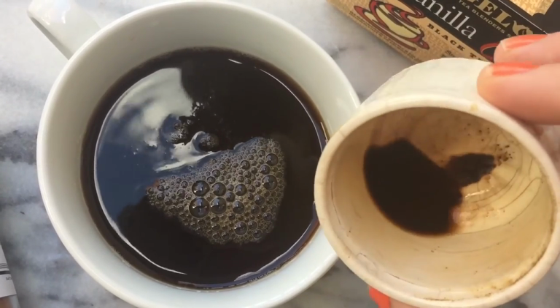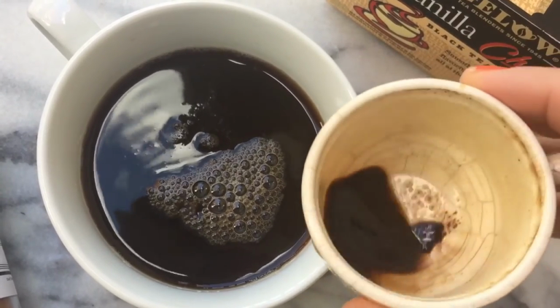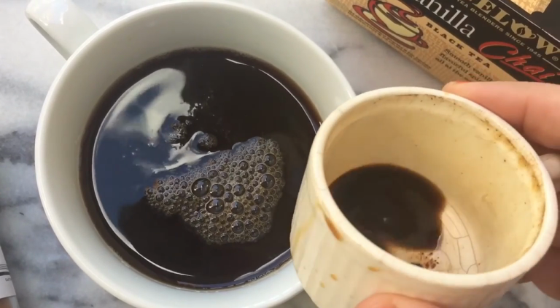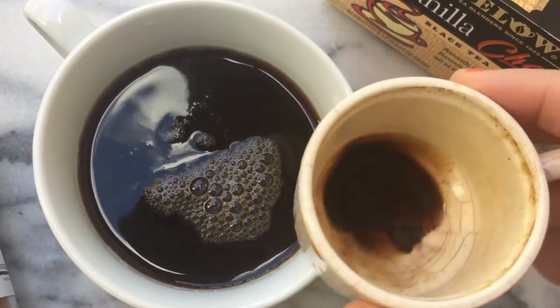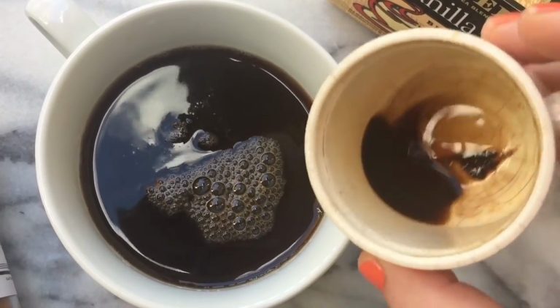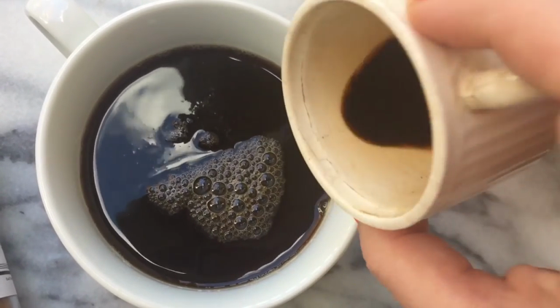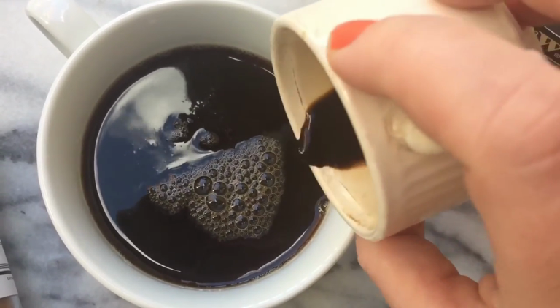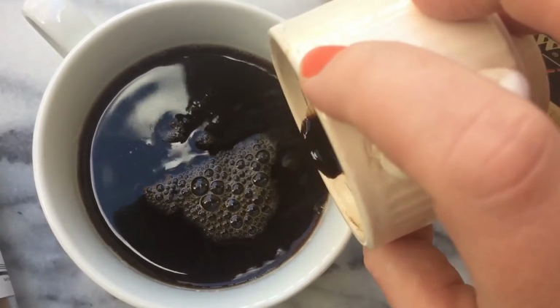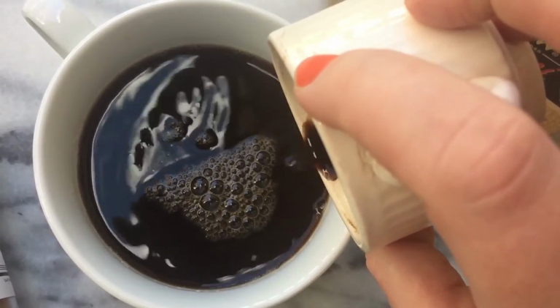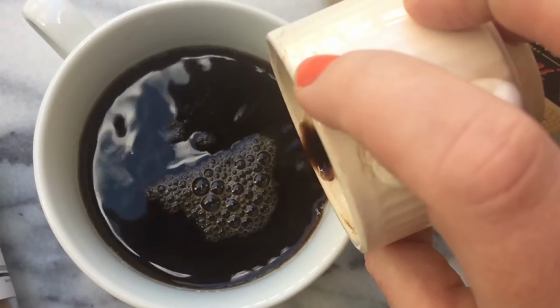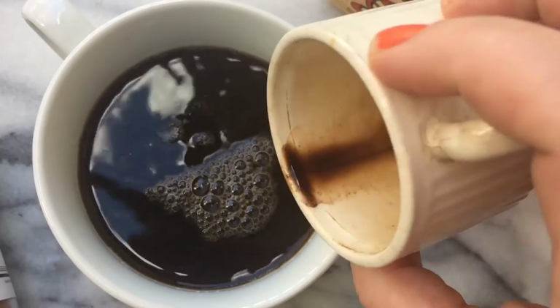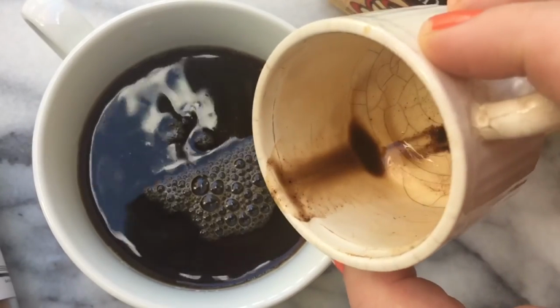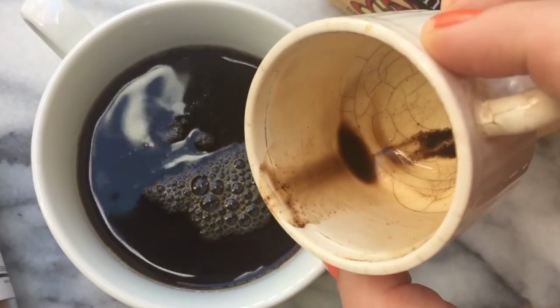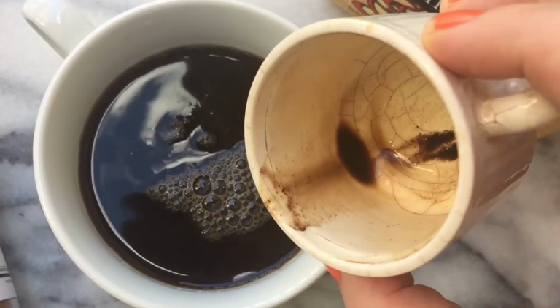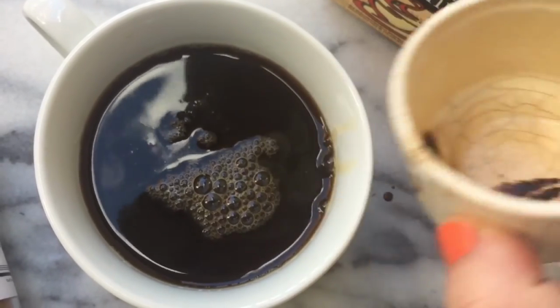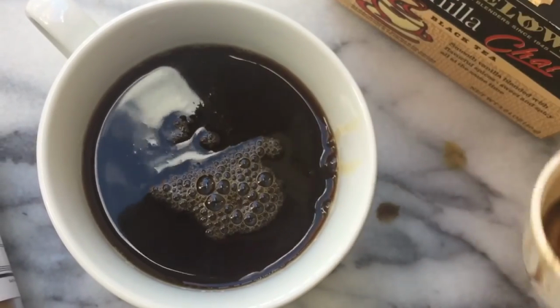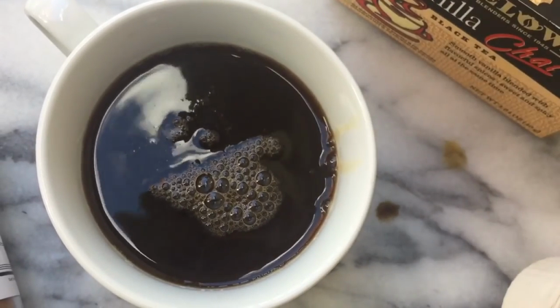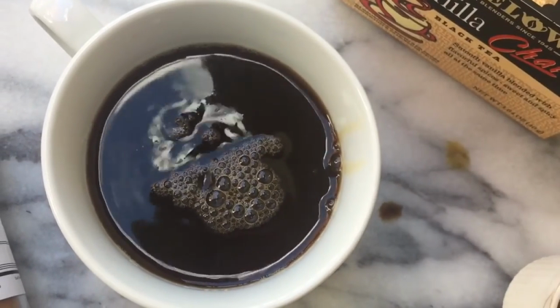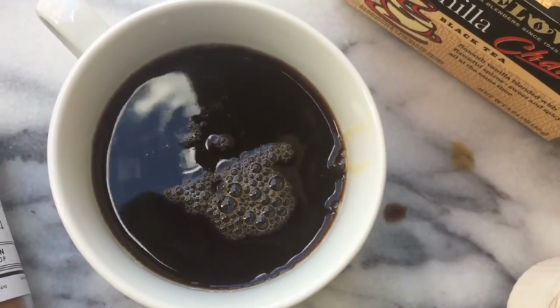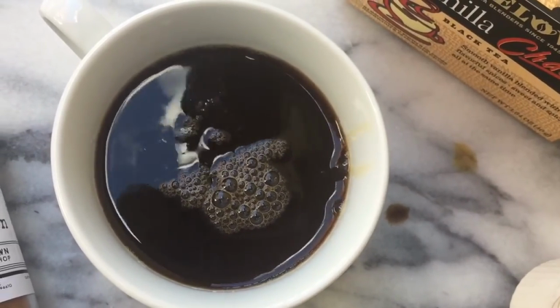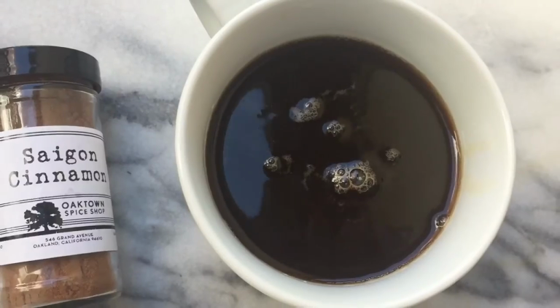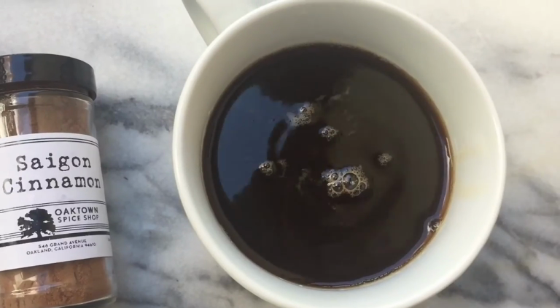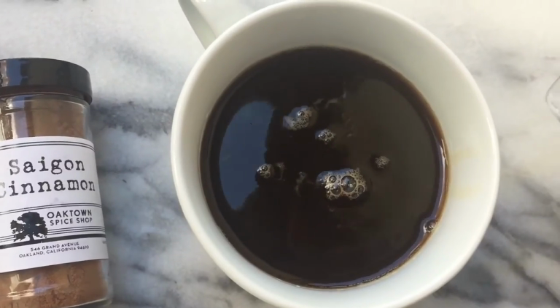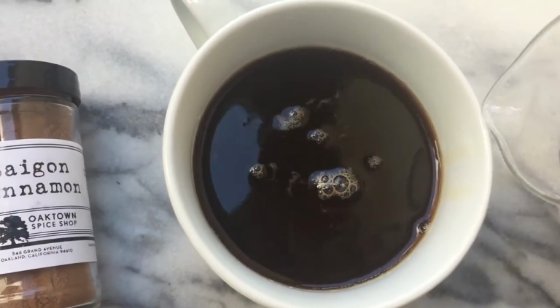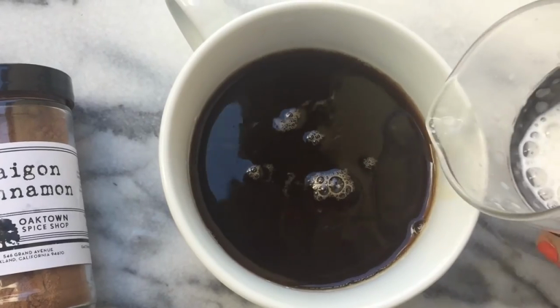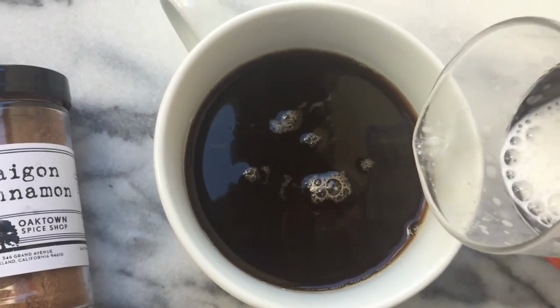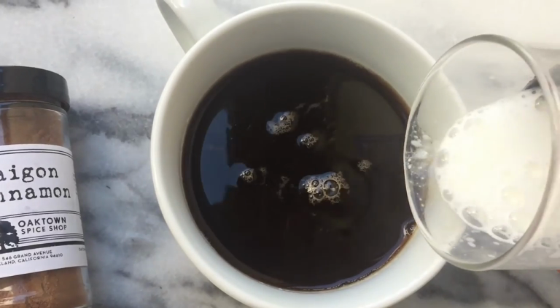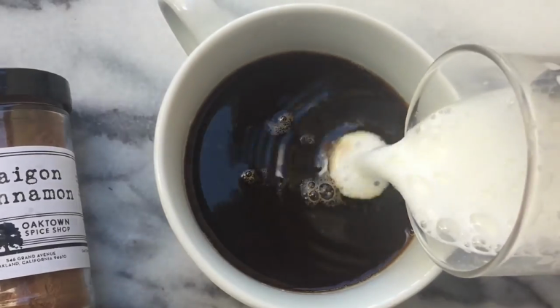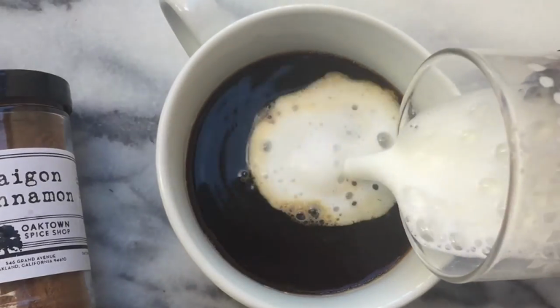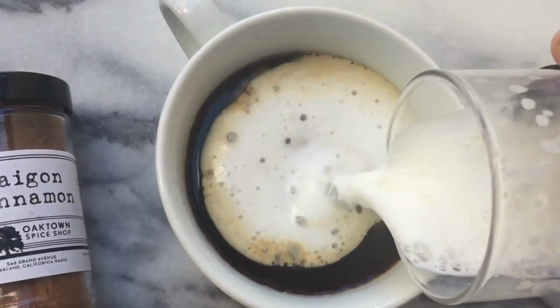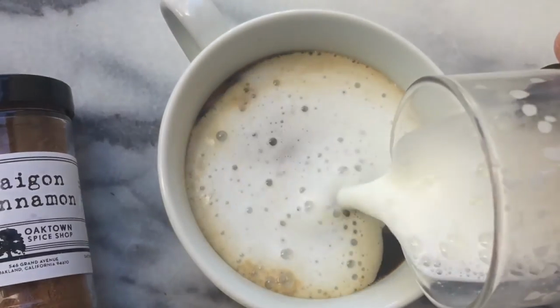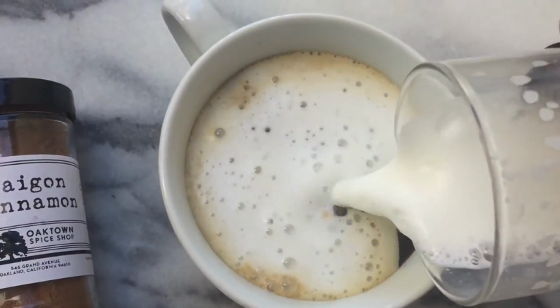You can tell that's the real deal — Greek, Turkish style — because of those grounds on the bottom. That is the good stuff right there. I already drank some of this, if you can't tell, because I'm like super energized.